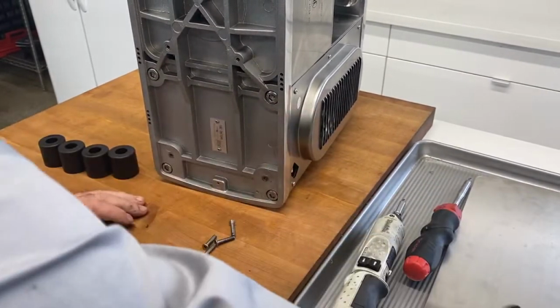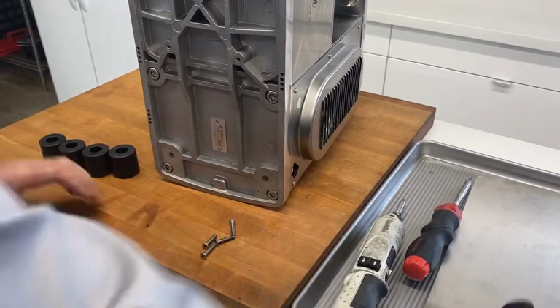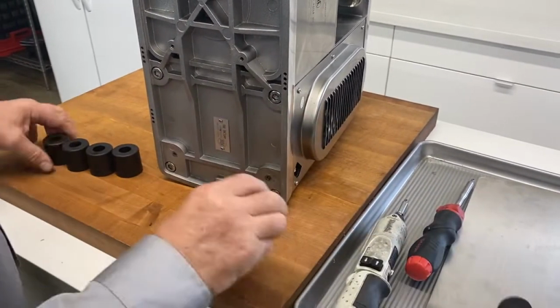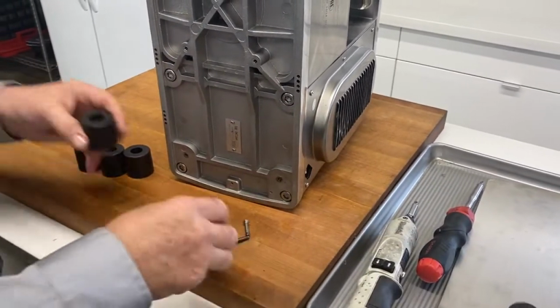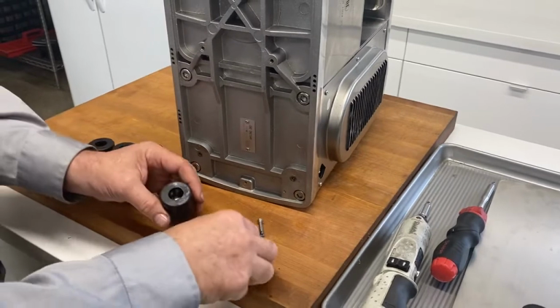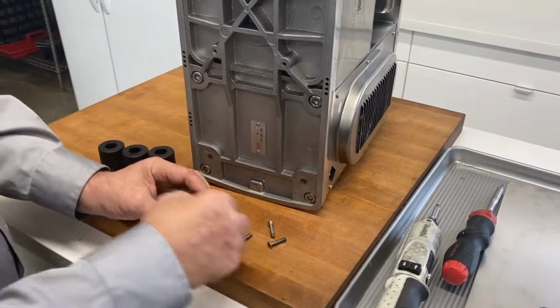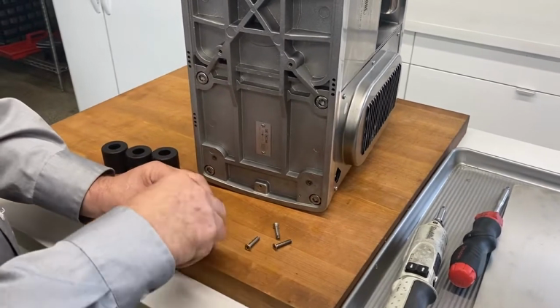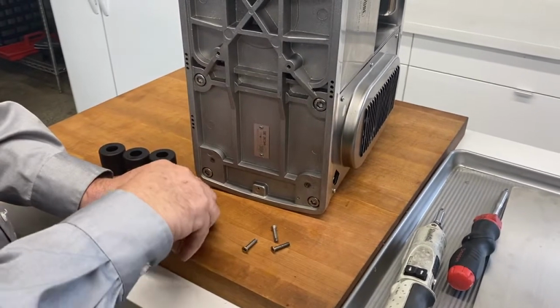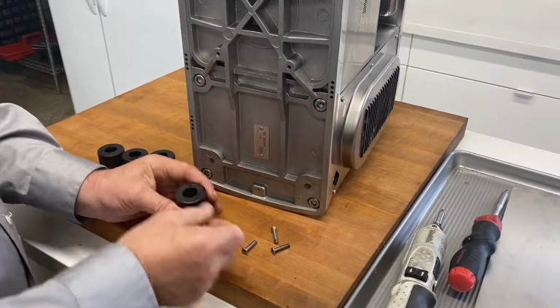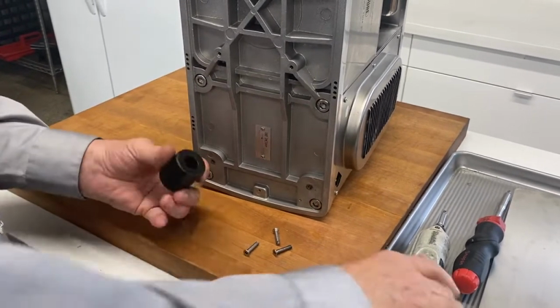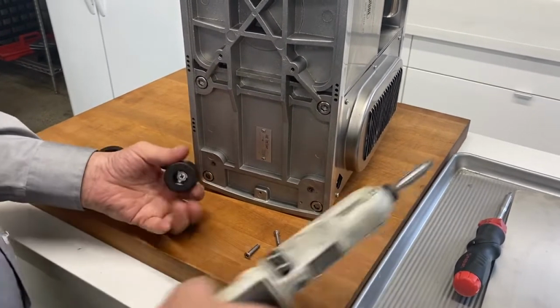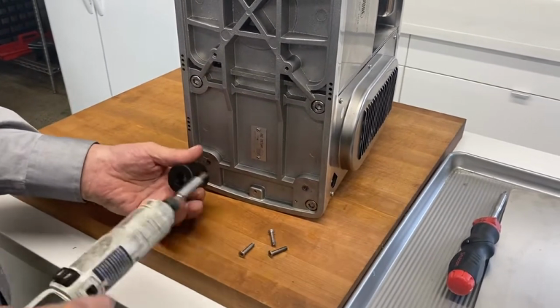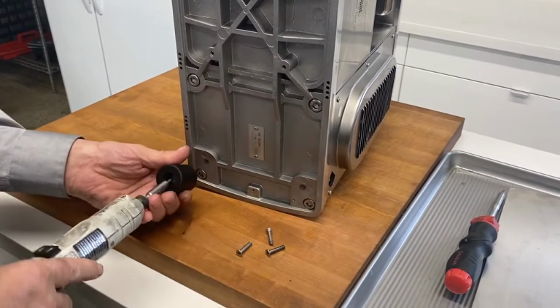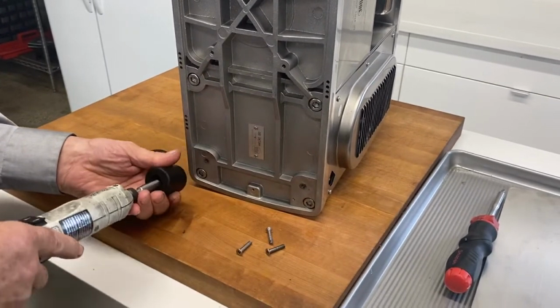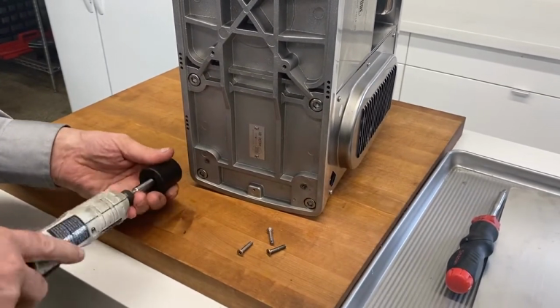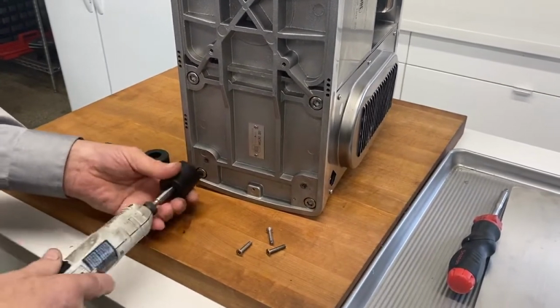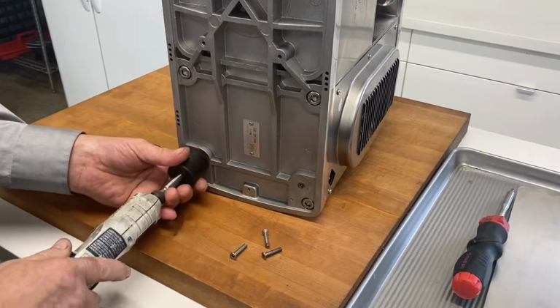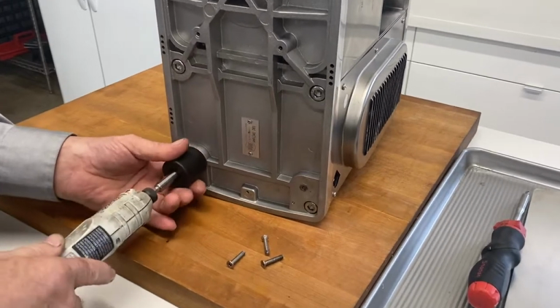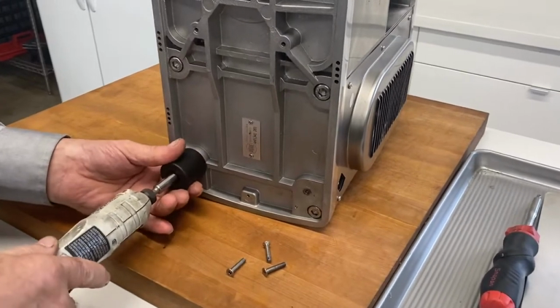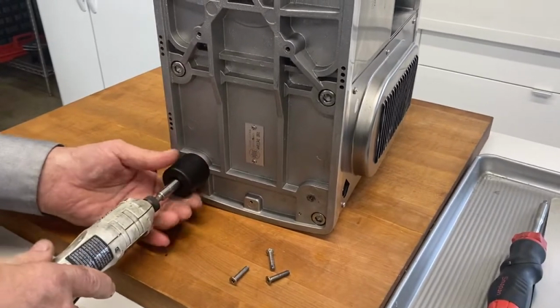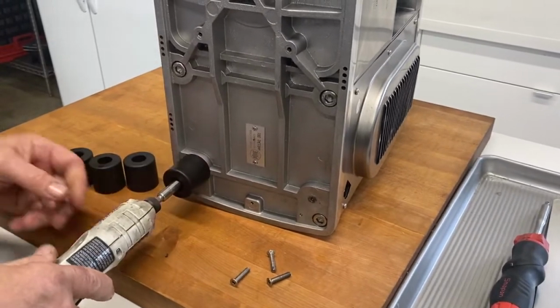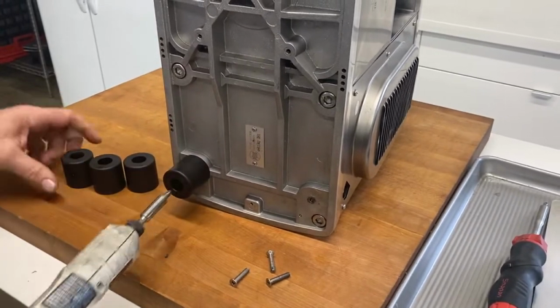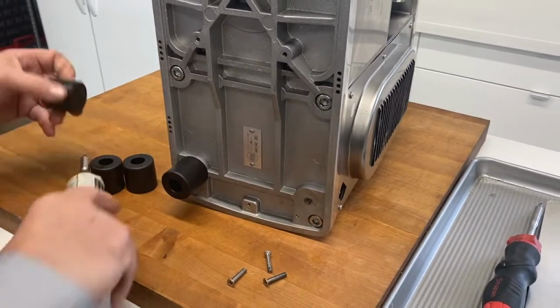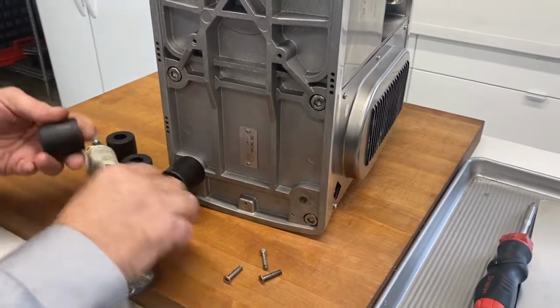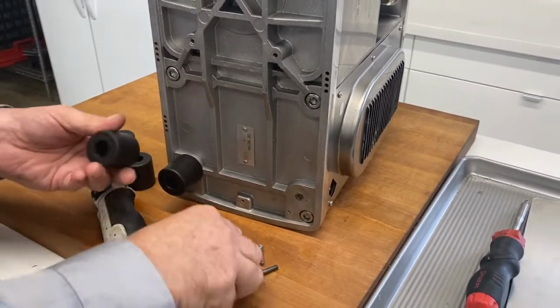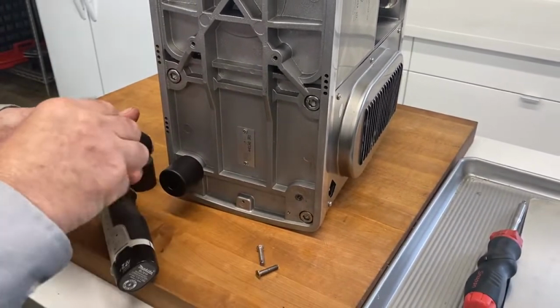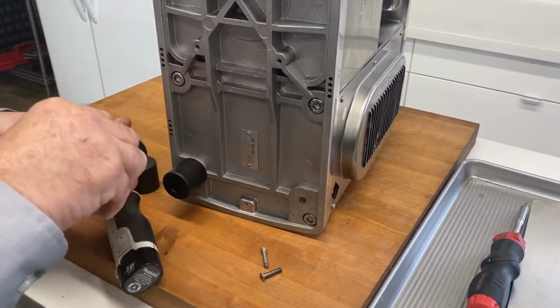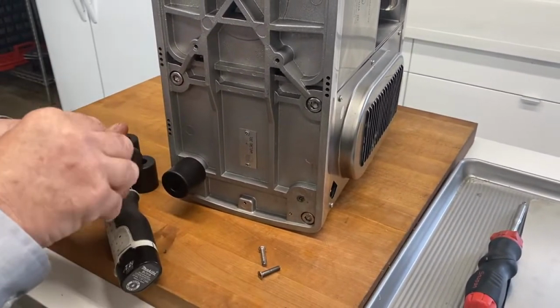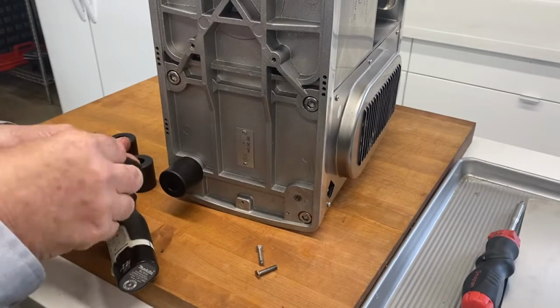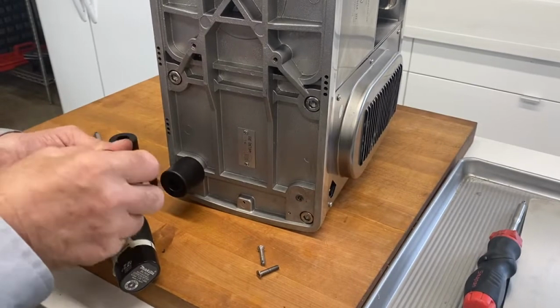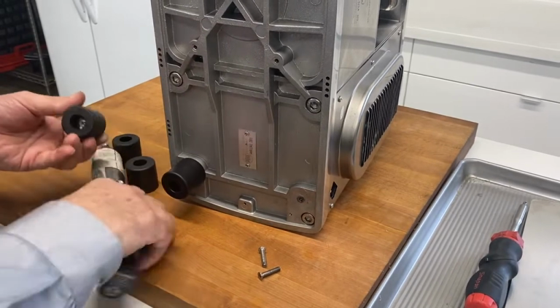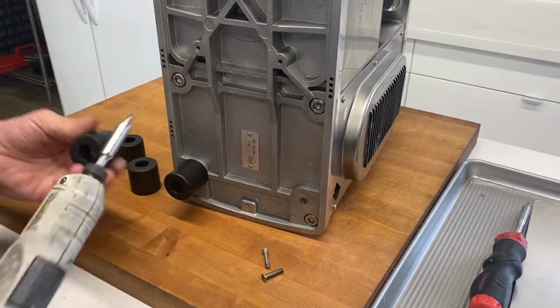For the bottom two feet, drop the screw into the foot, then line the screw up — it just needs to be a little bit tight. It doesn't need to be very, very tight.